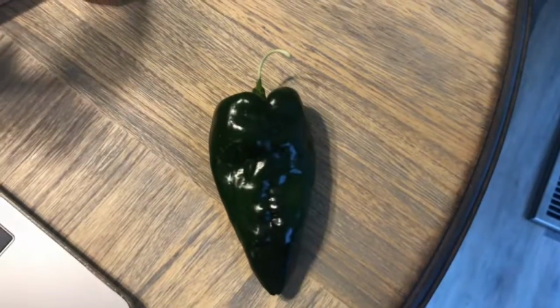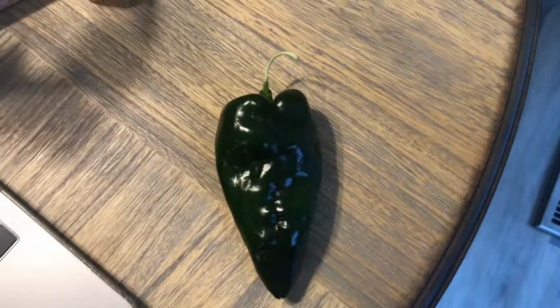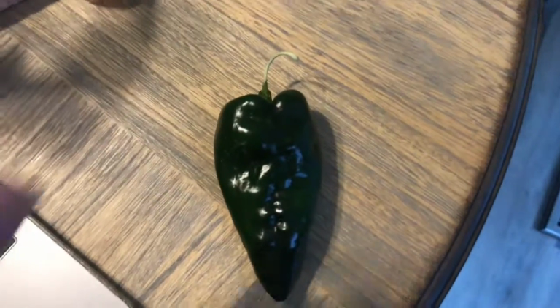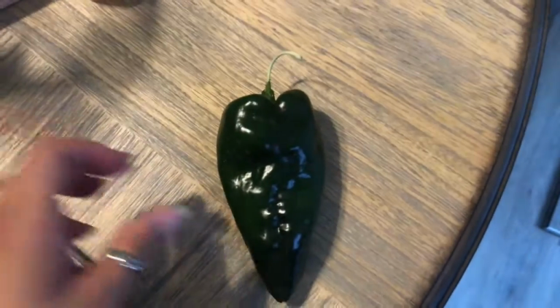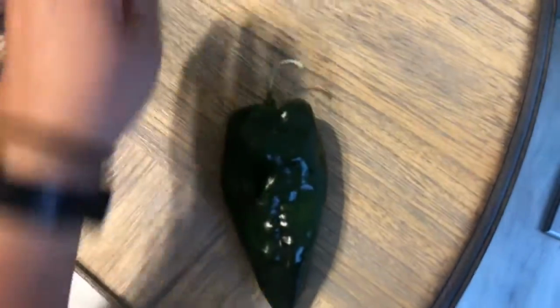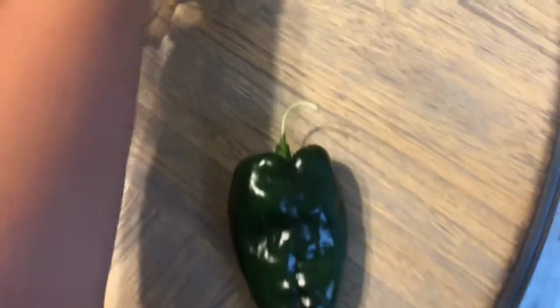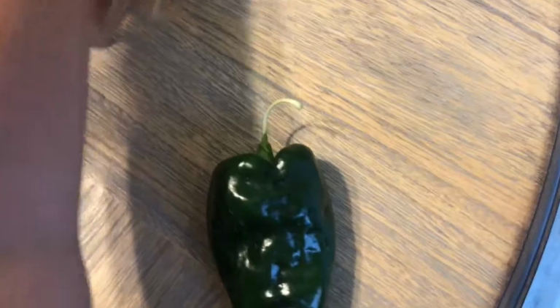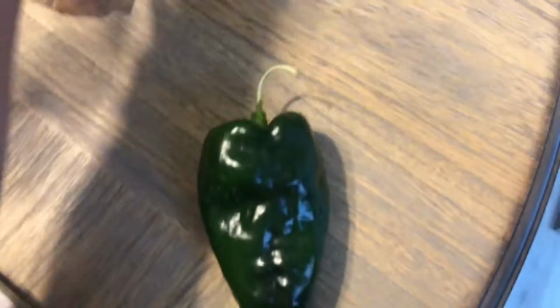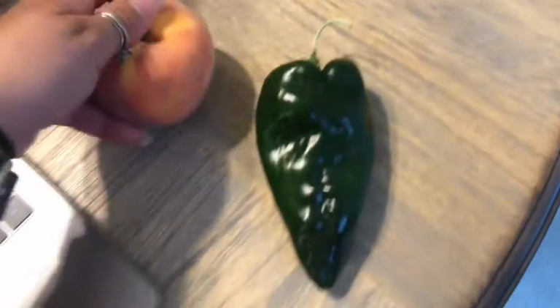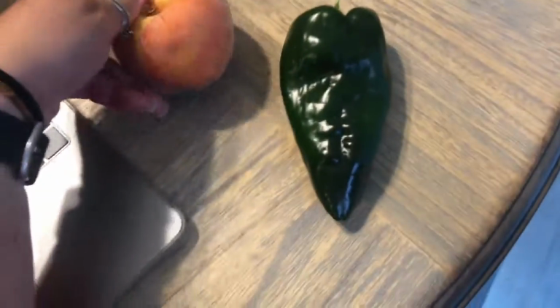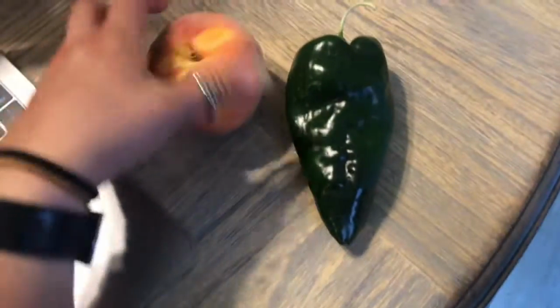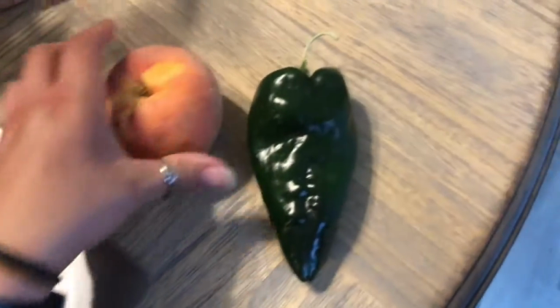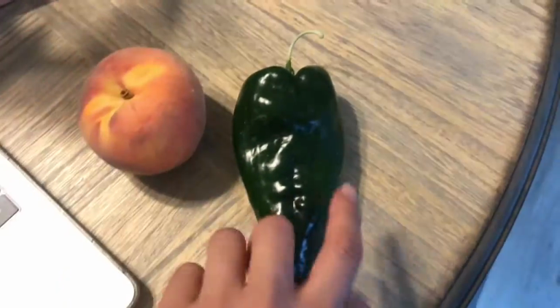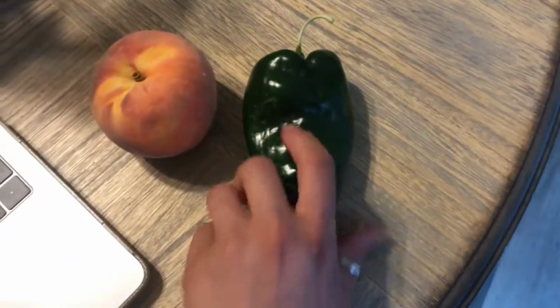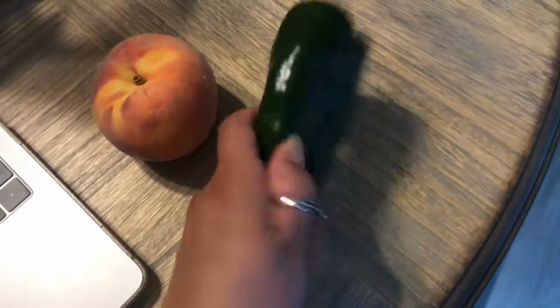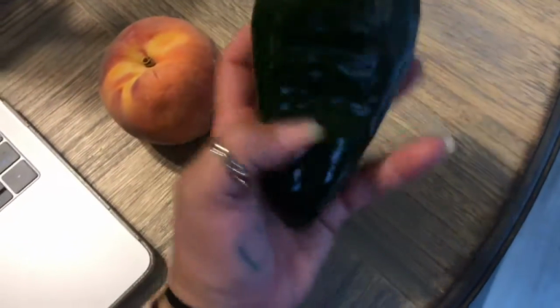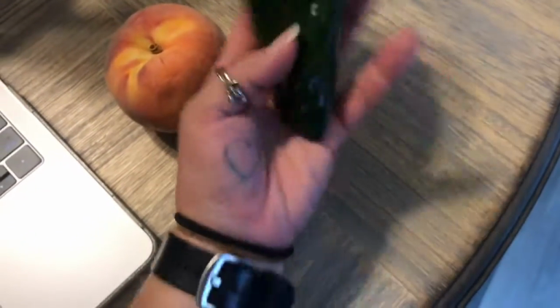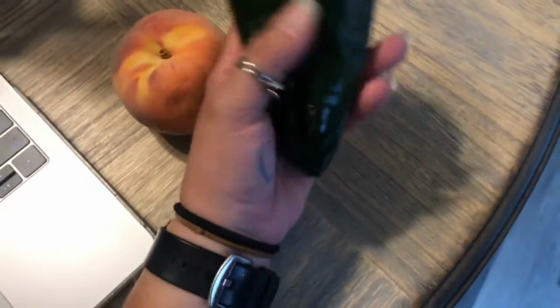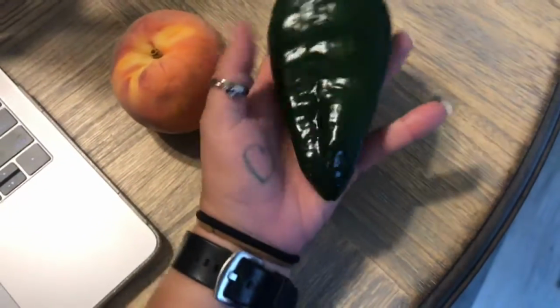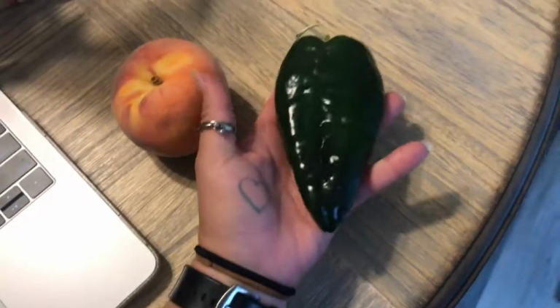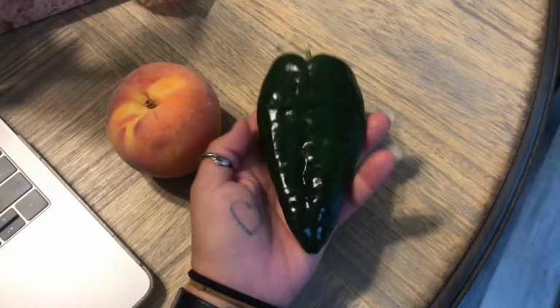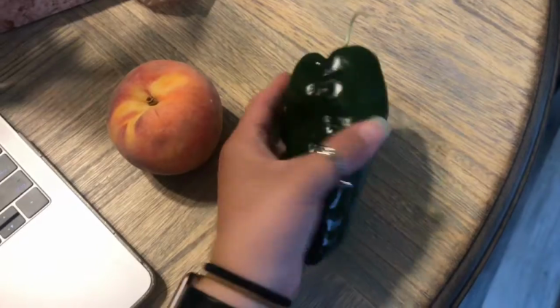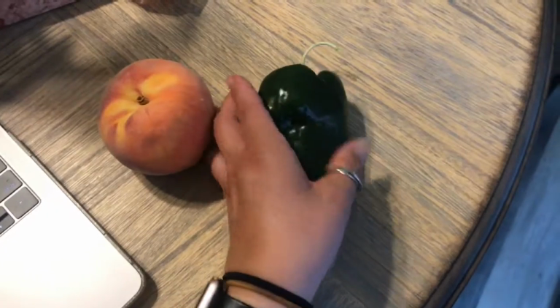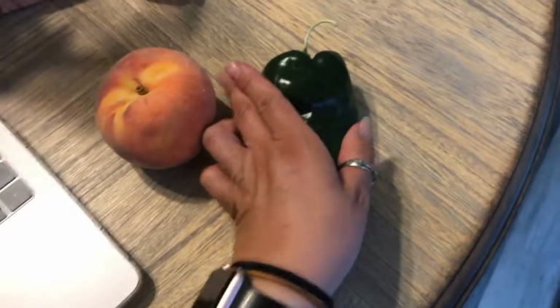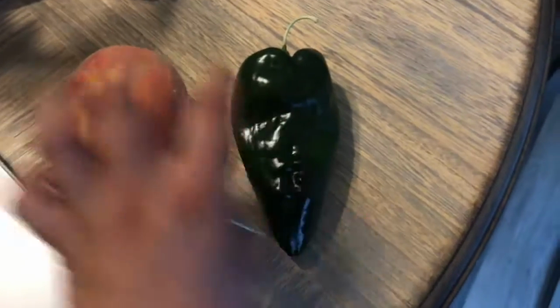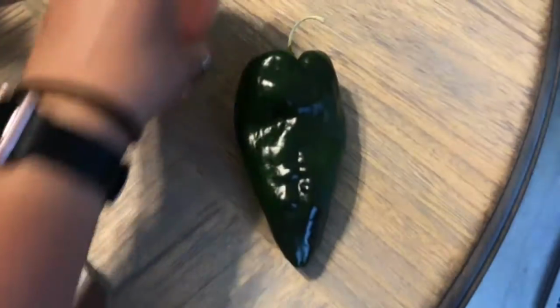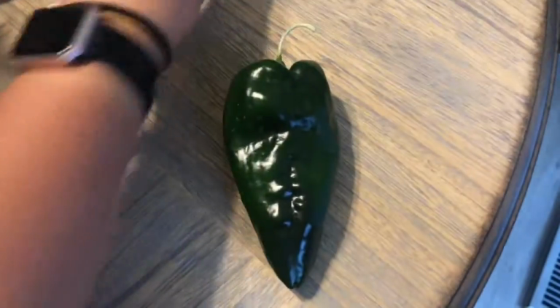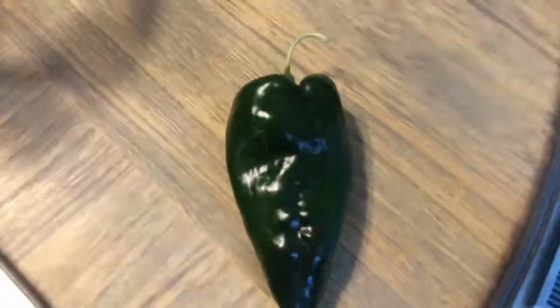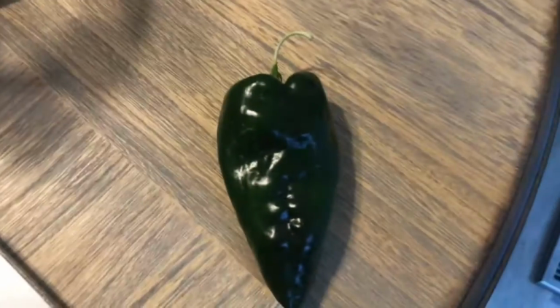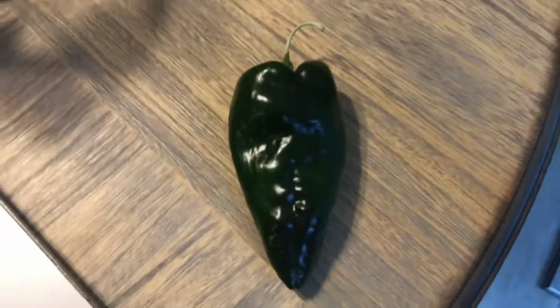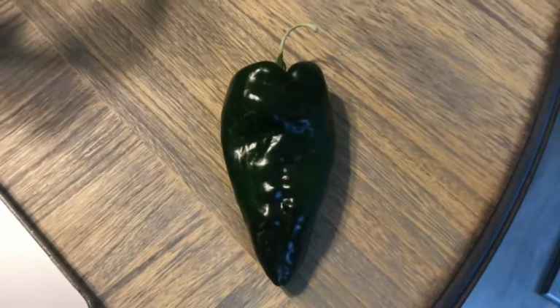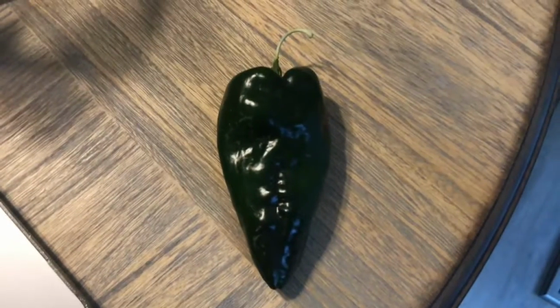So, this pepper — which for comparison, this is a peach, and this is a jalapeño pepper — it's huge, and it is also in the shape of a heart.